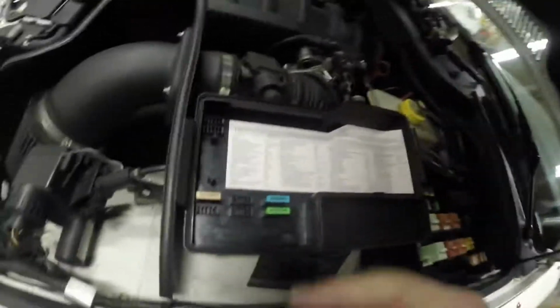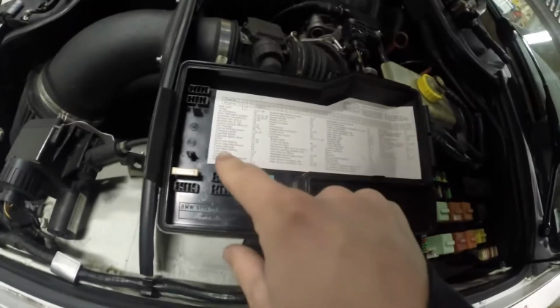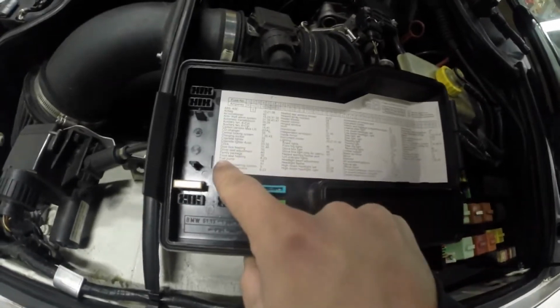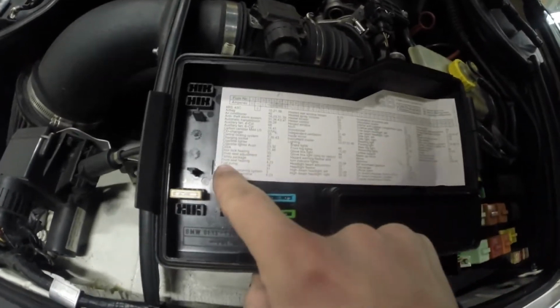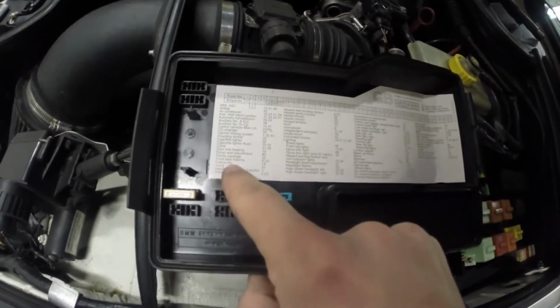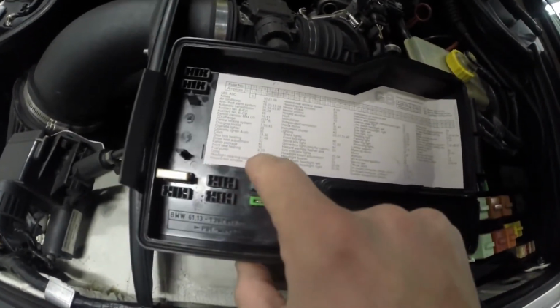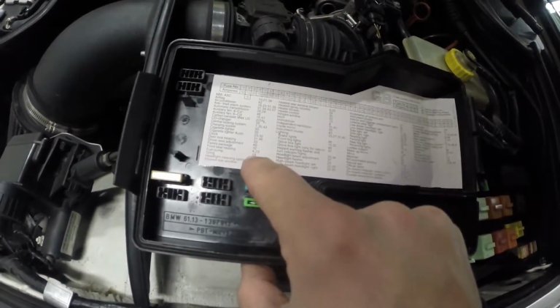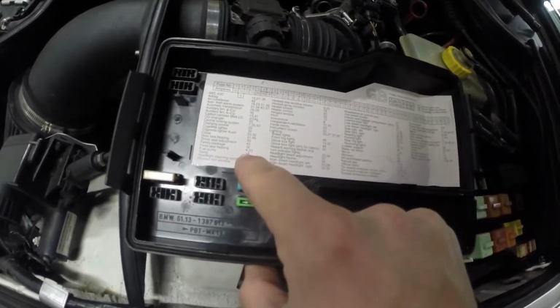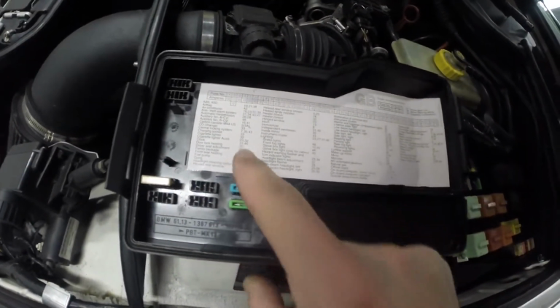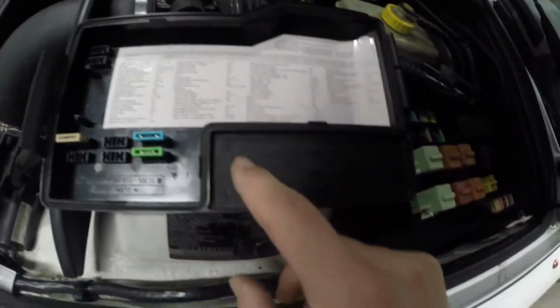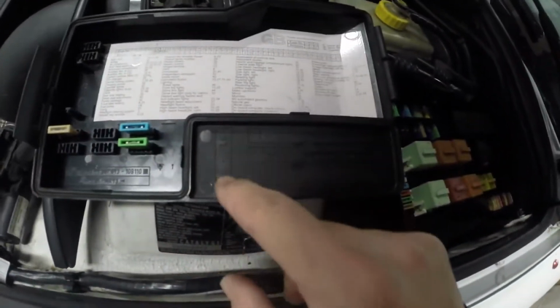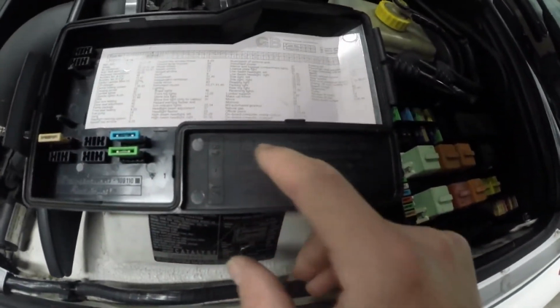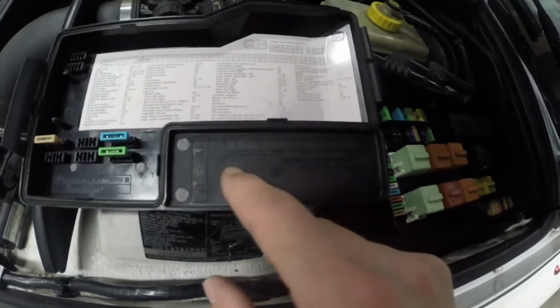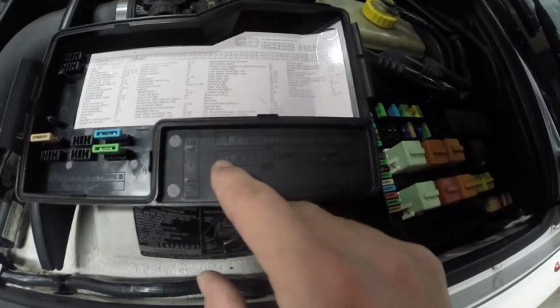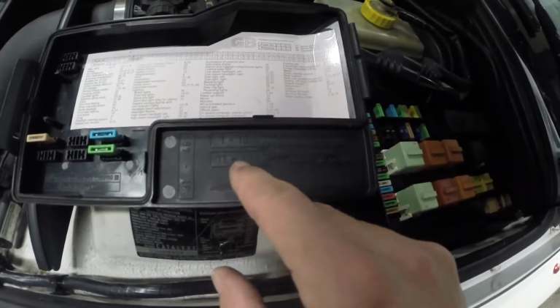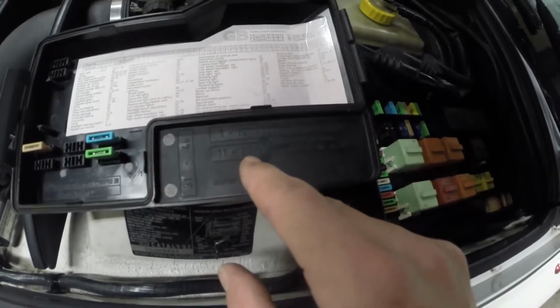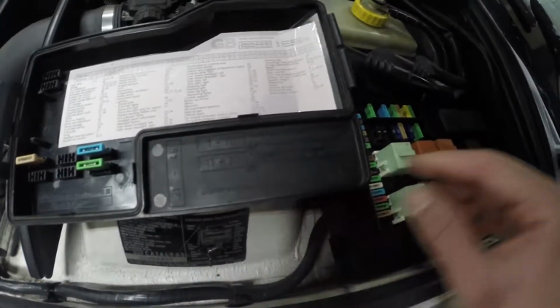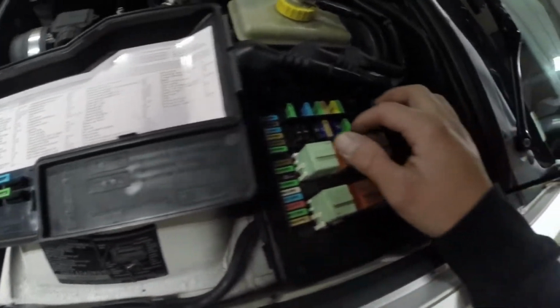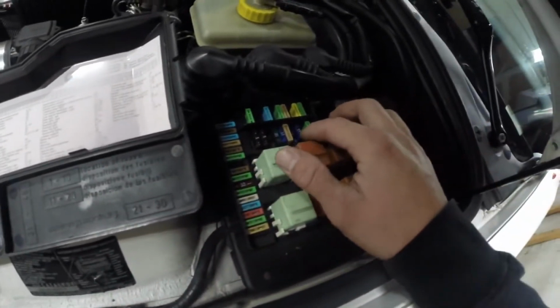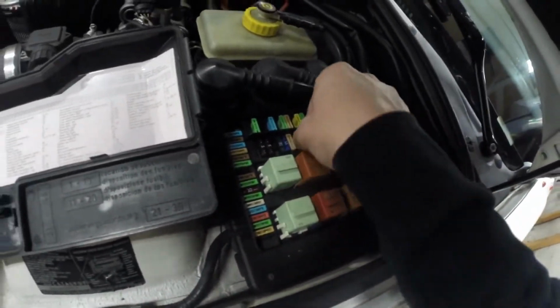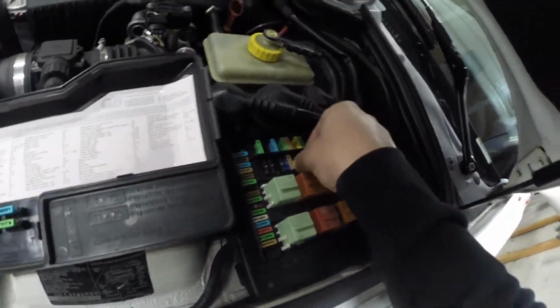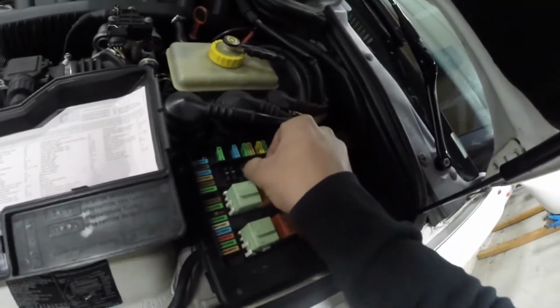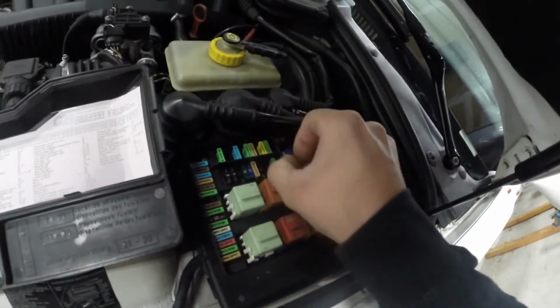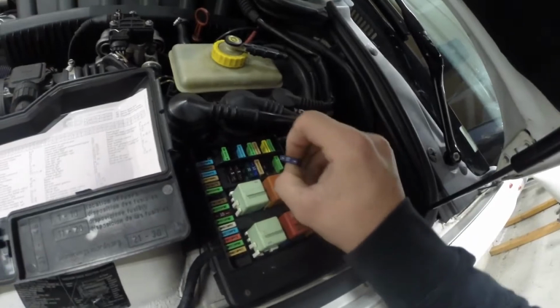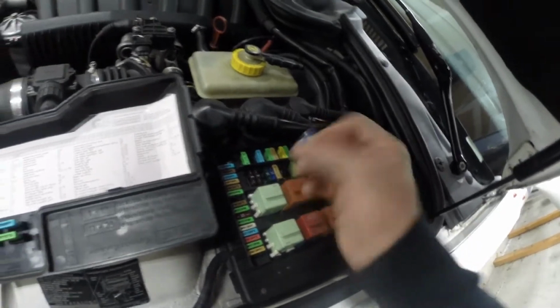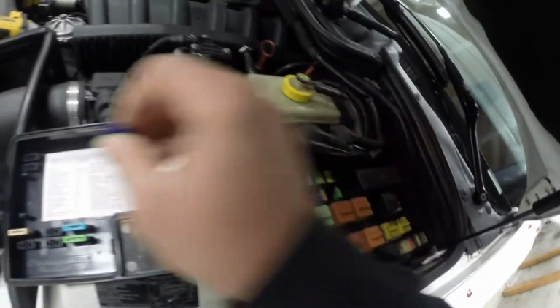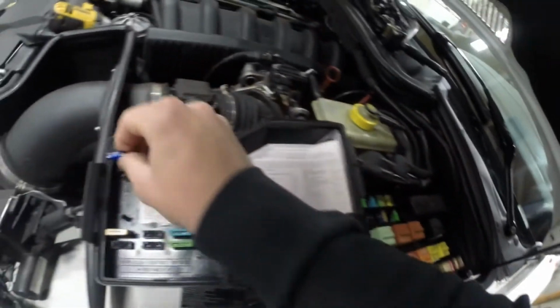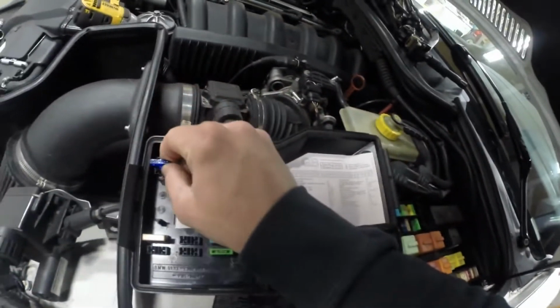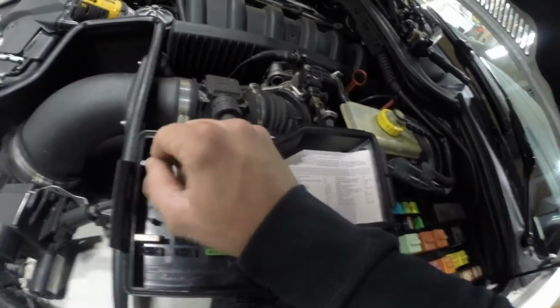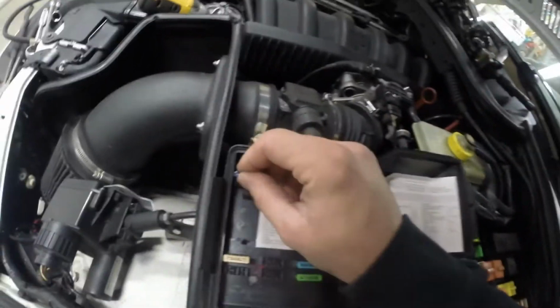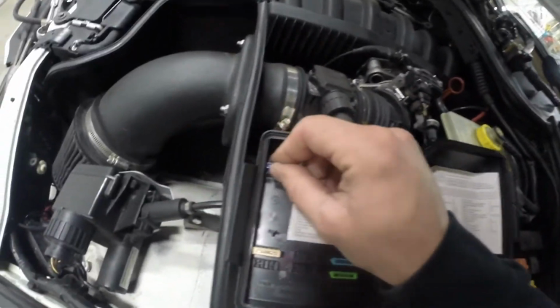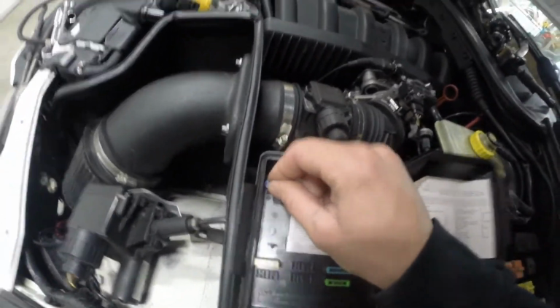Right here it says fuel pump, and then it says the number which is 18. Here's a diagram of how it lays out, so that's going to be two from the end — one, two — yep, this one right here. It's a 15-amp fuse. We'll put that in a safe place so we don't lose it.